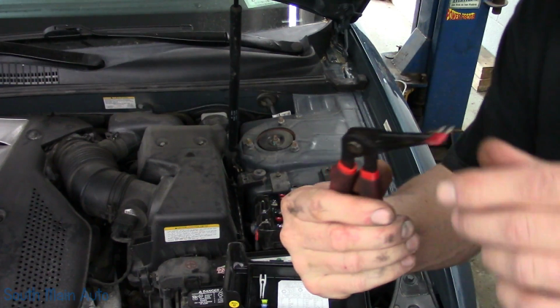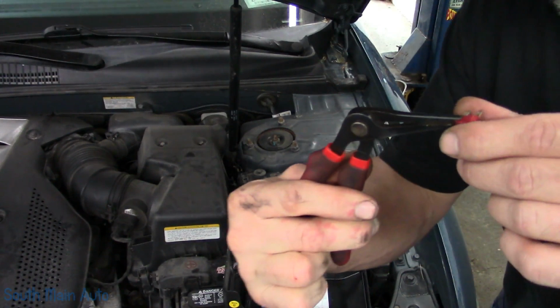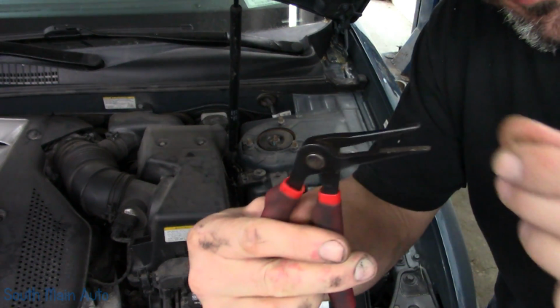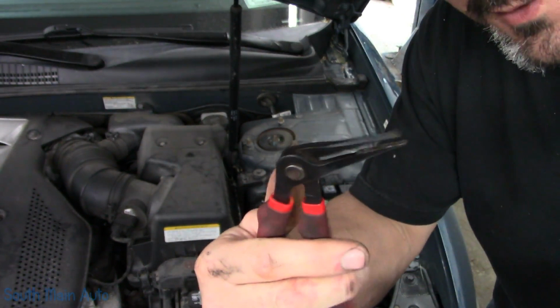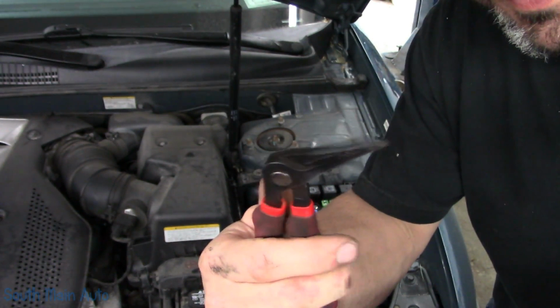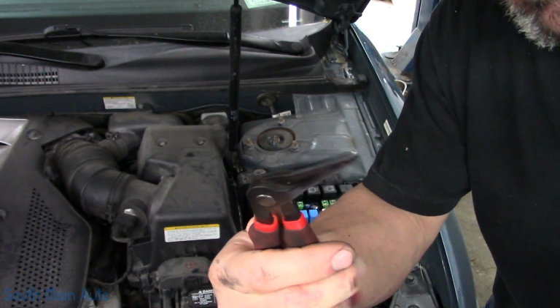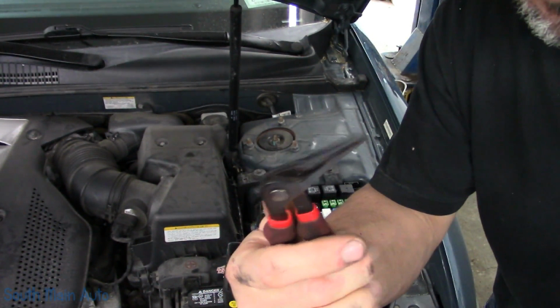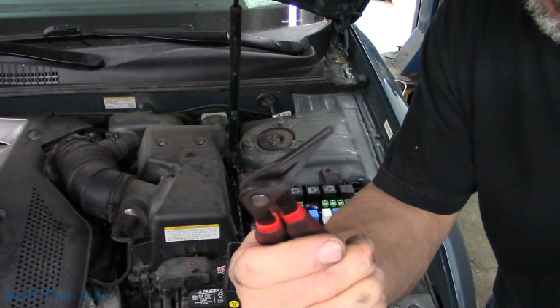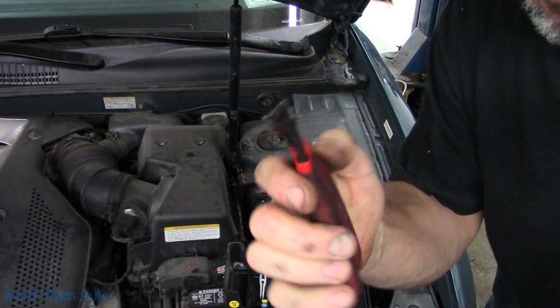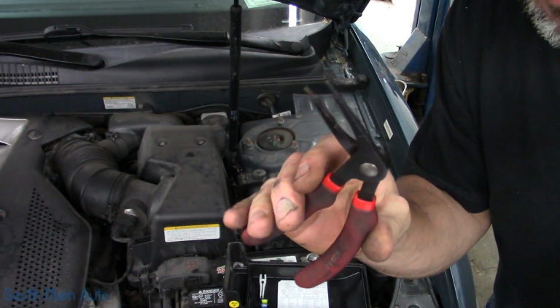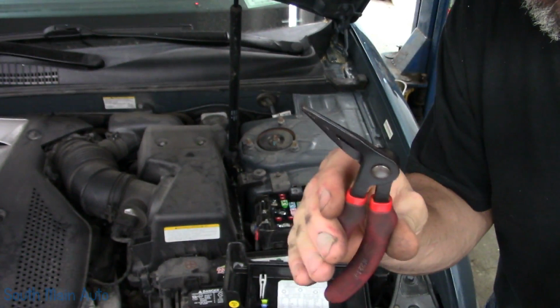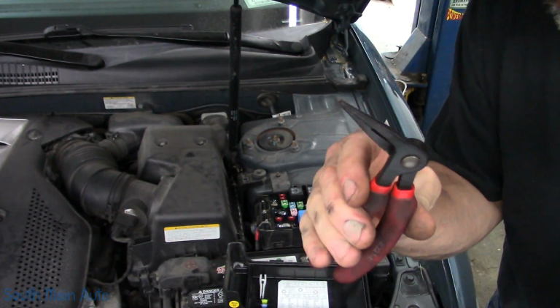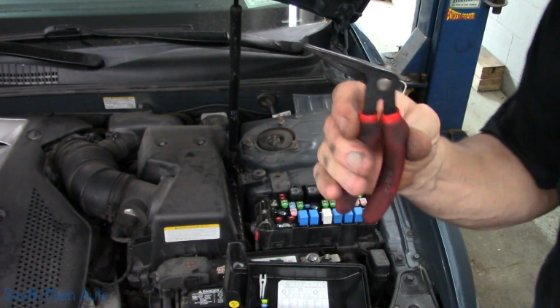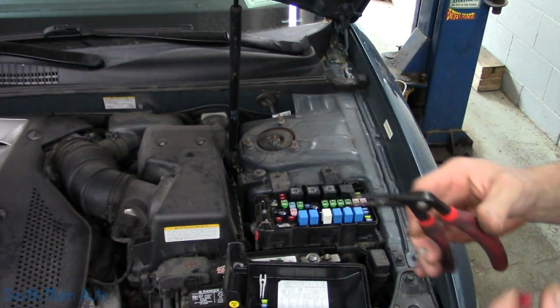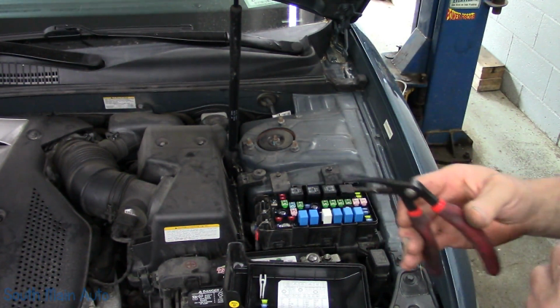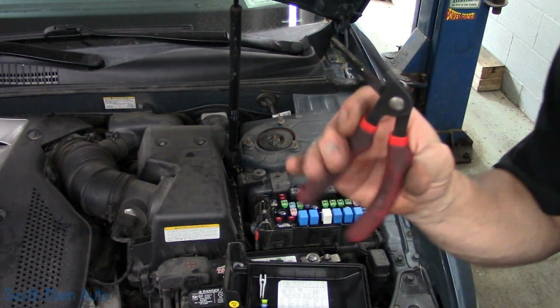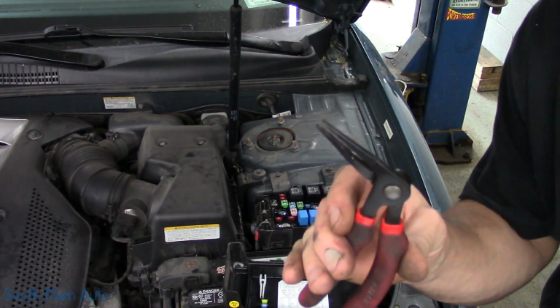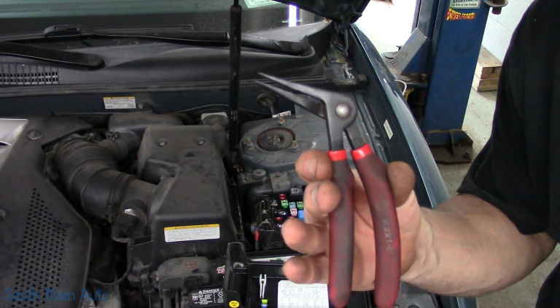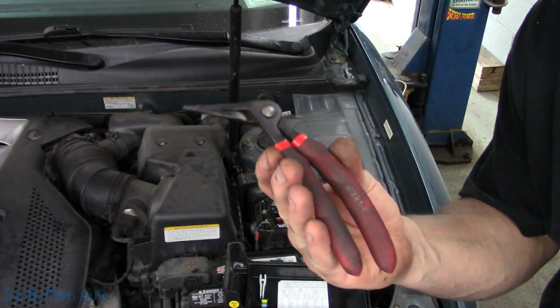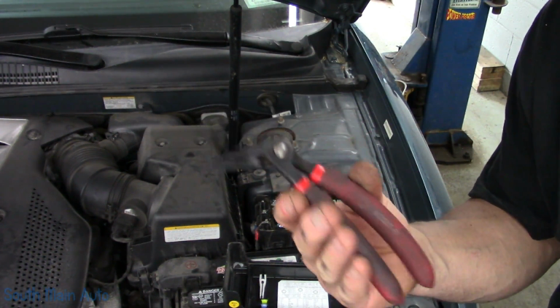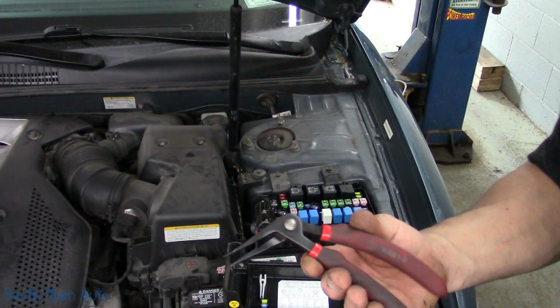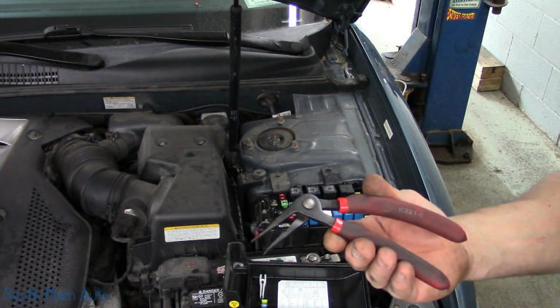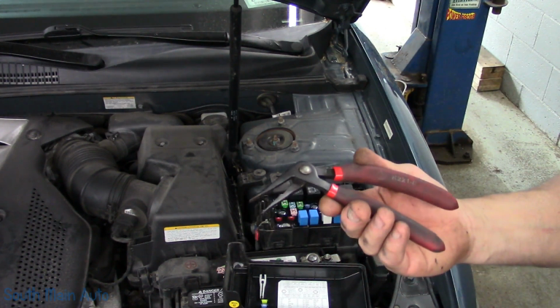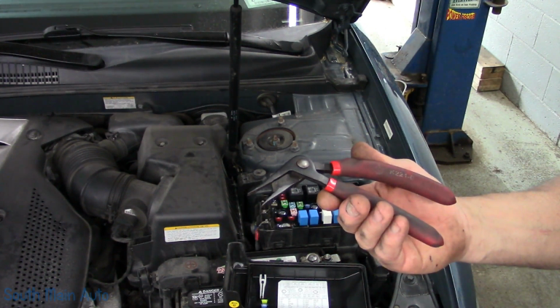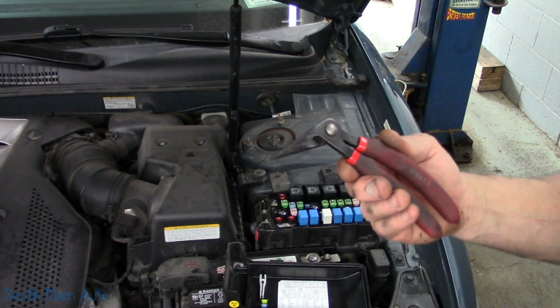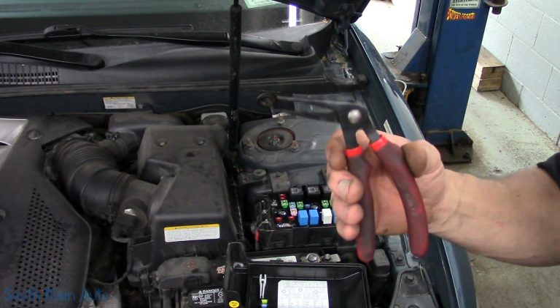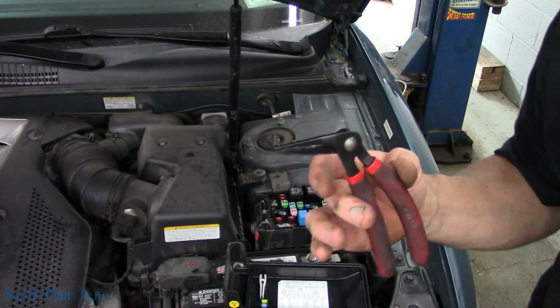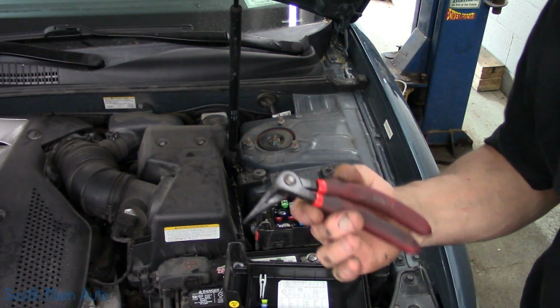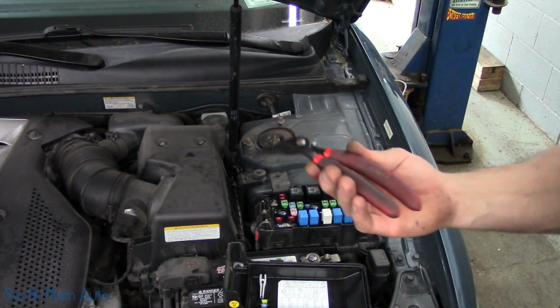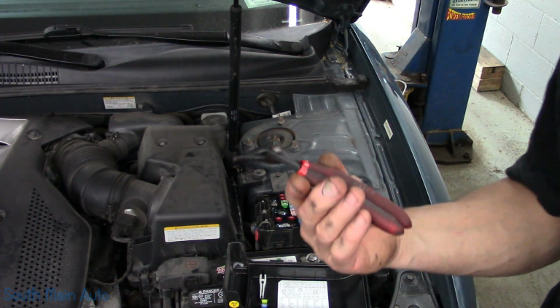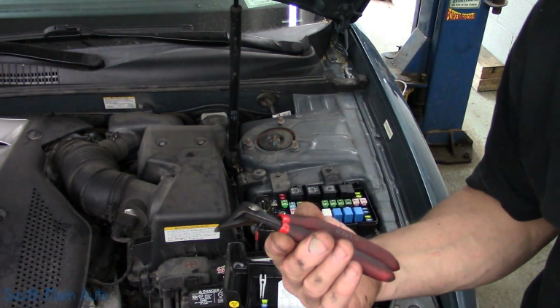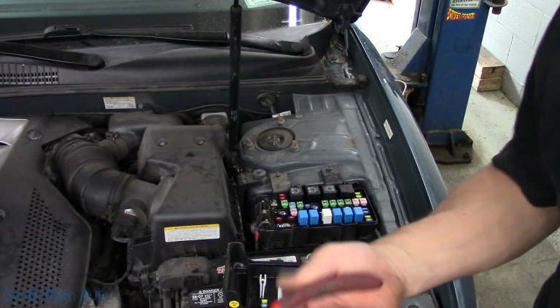Before people ask, these are called Kiwi pliers. I don't know why they call them that — I don't know if you use them for eating kiwis. A lot of people ask what these pliers are. I got these off the Mac truck; I think Easy Red makes them. They're fantastic for pulling fuses.